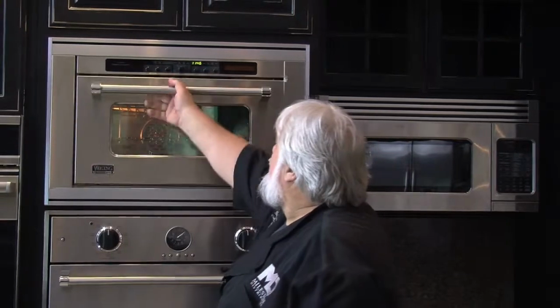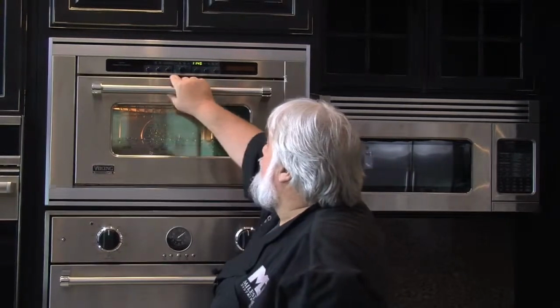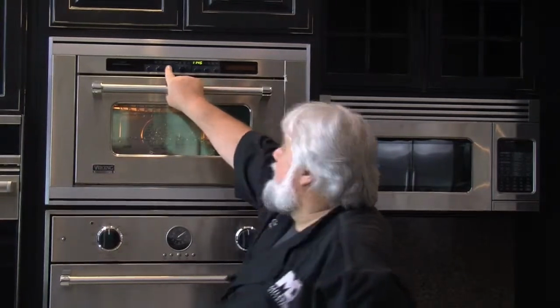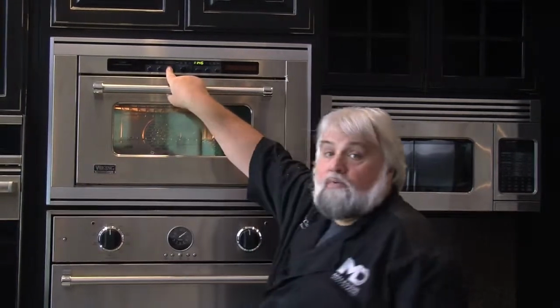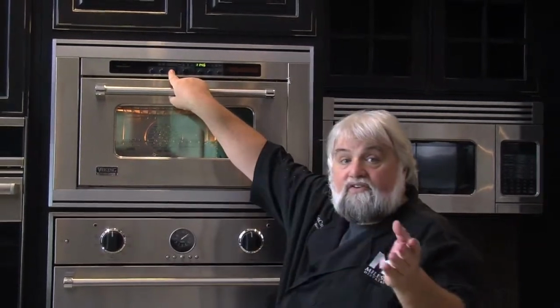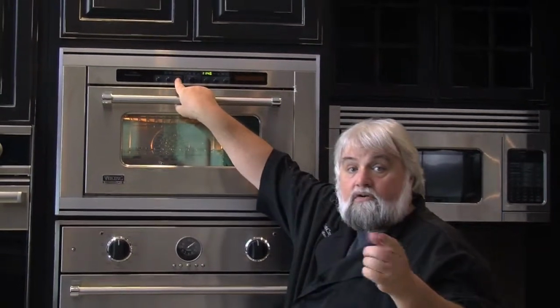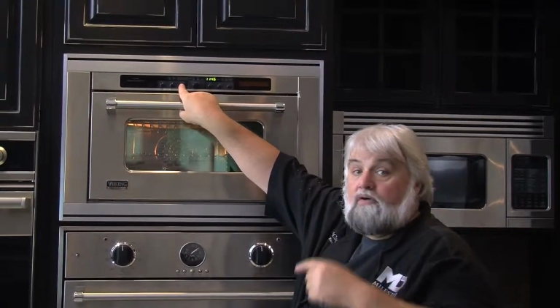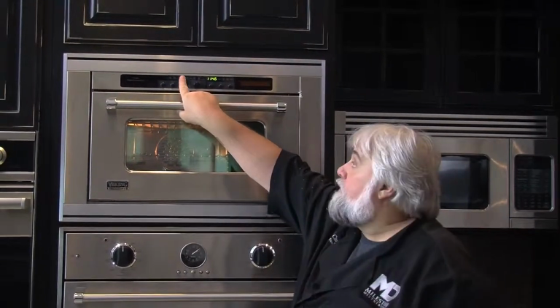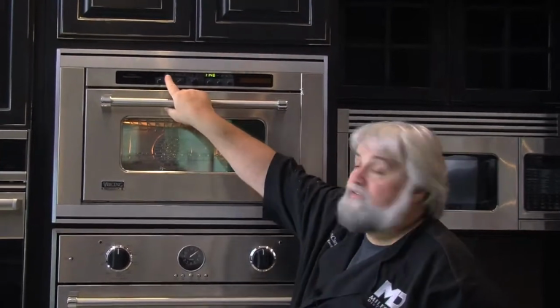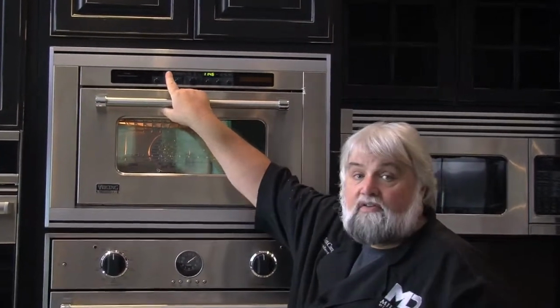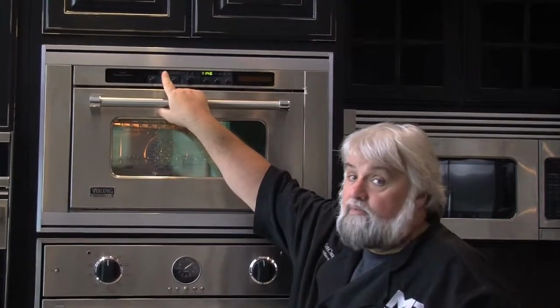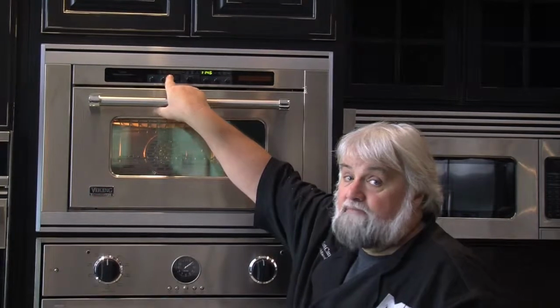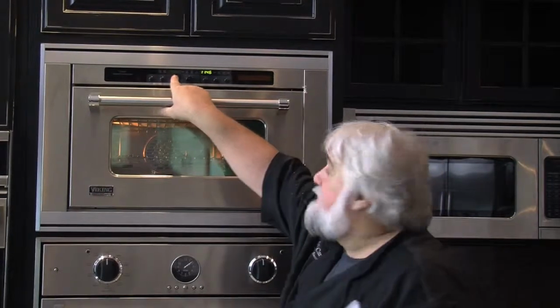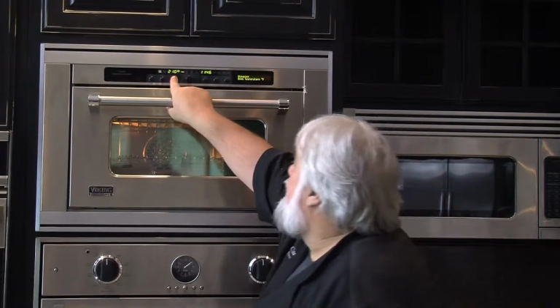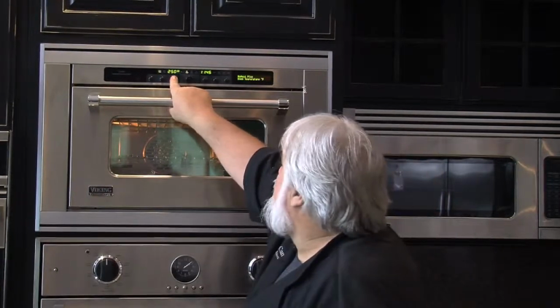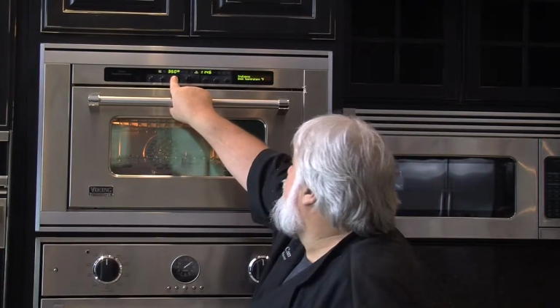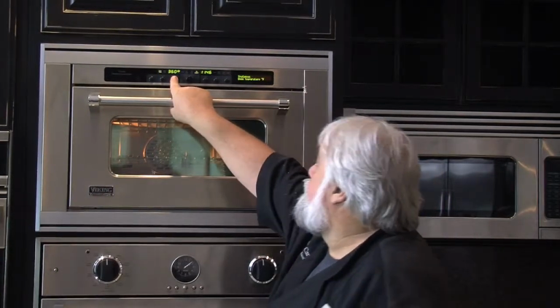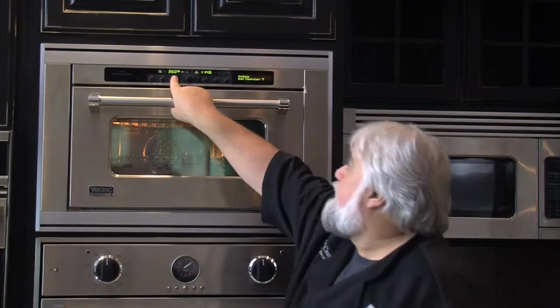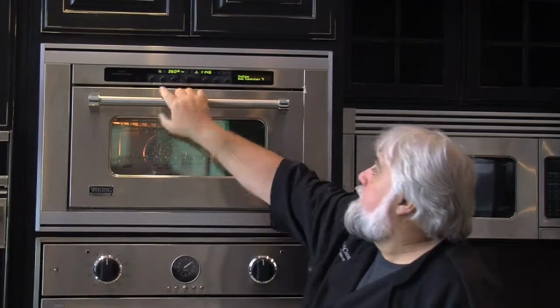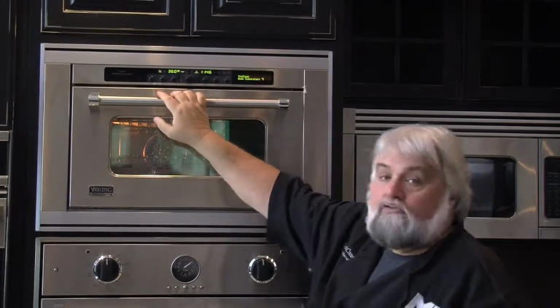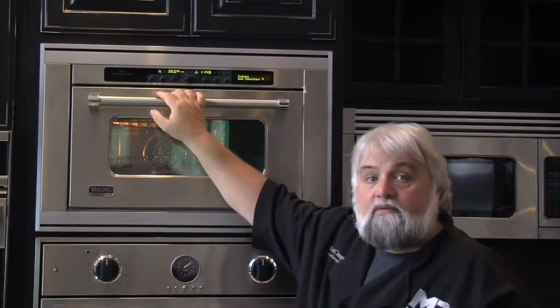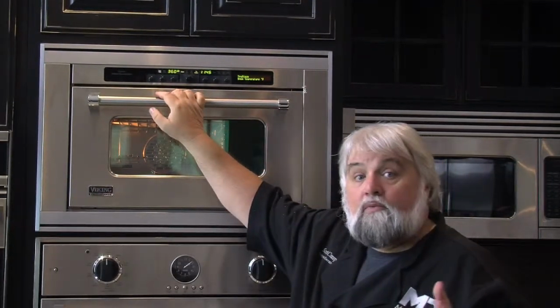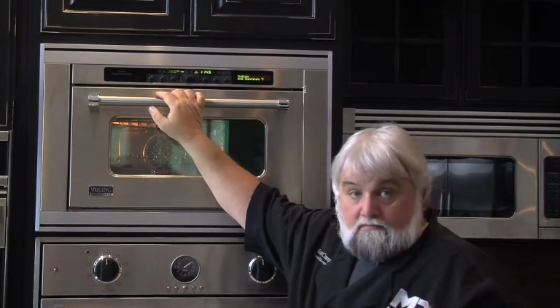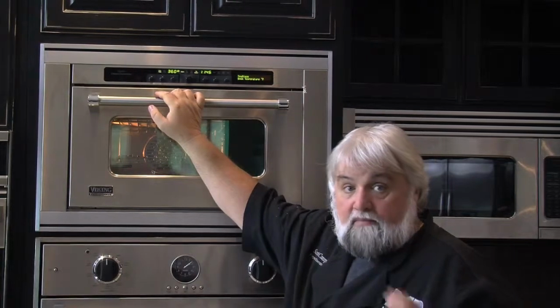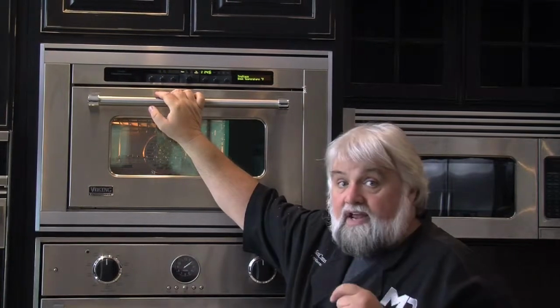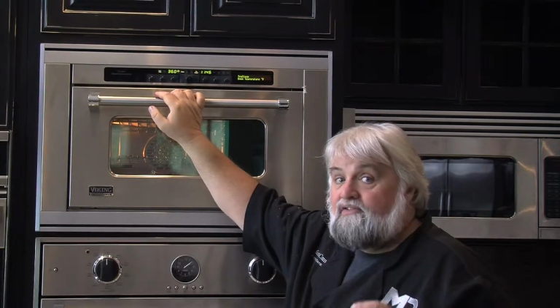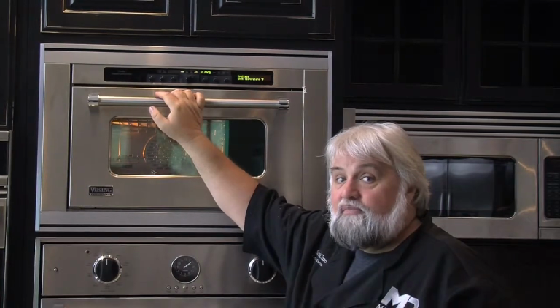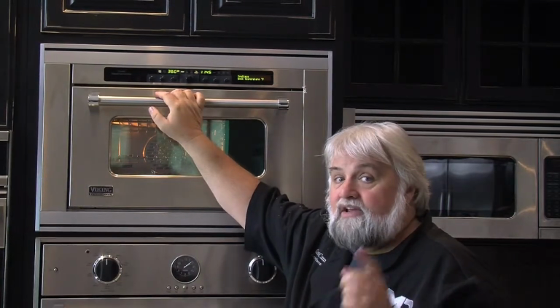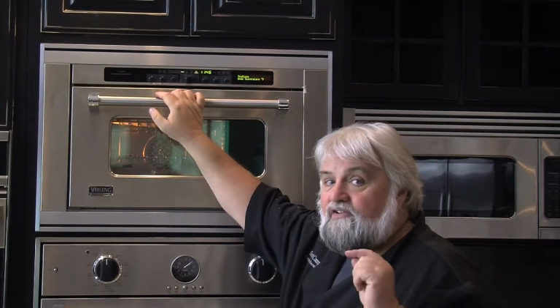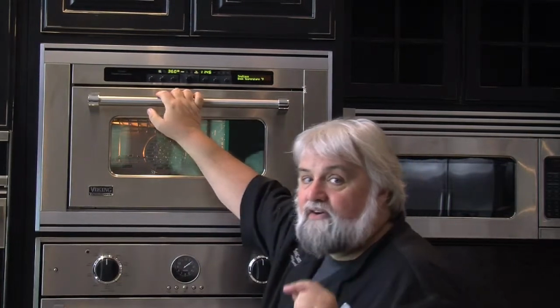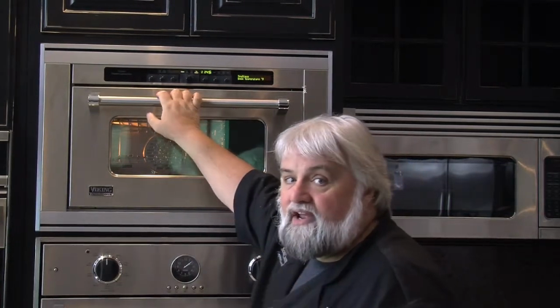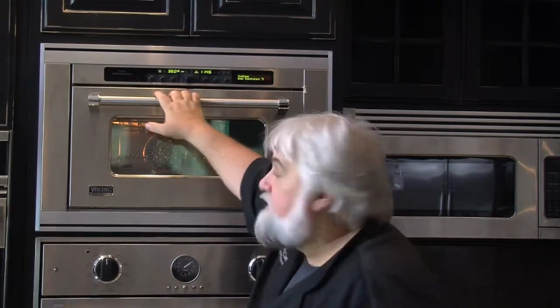And now for the magic. We have six different cooking modes here, all accessed by the touch of one button. I'm gonna turn it on to True Steam. True Steam is normally what I cook meat on, but today I'm gonna use it for the pizza because it has a very handy feature.